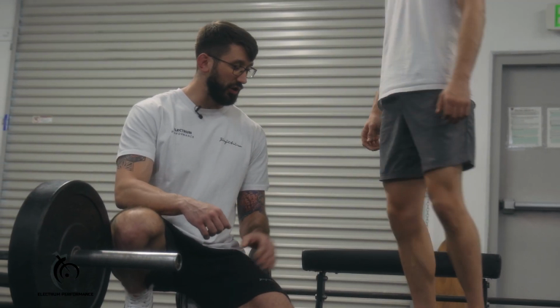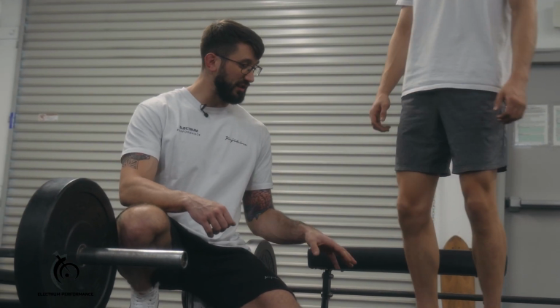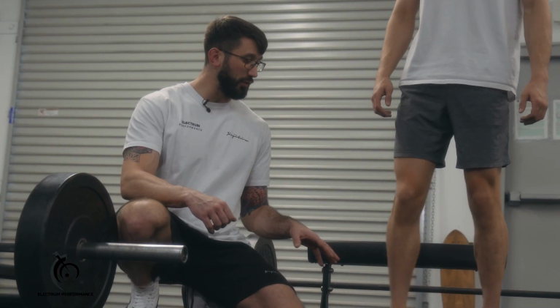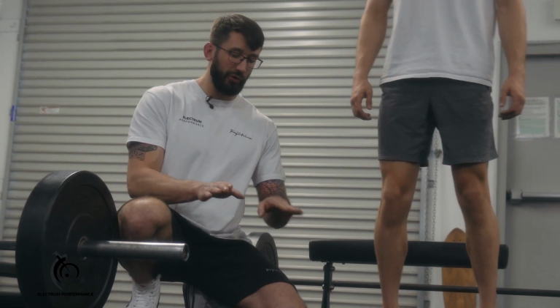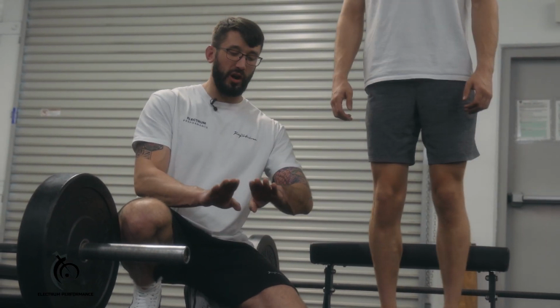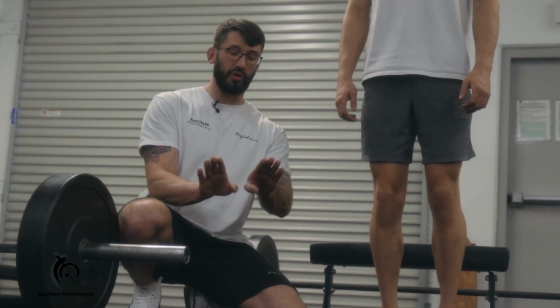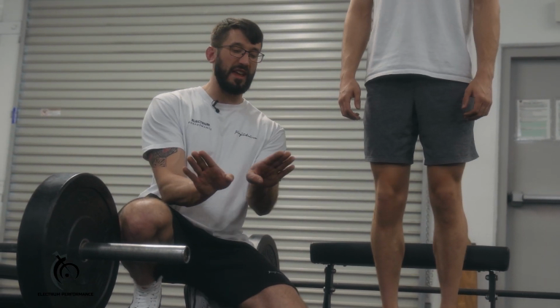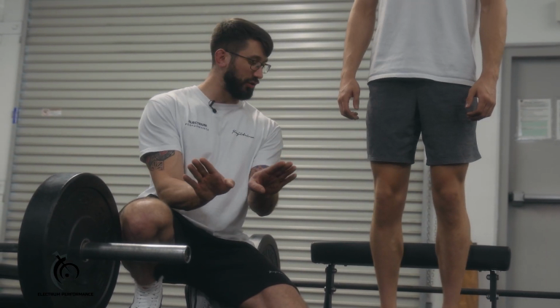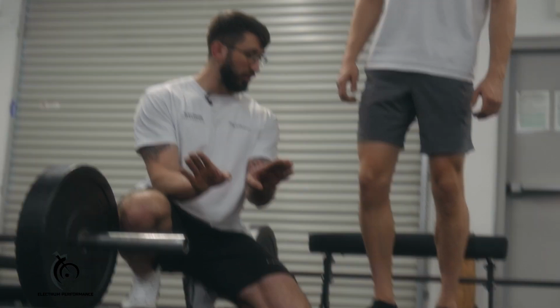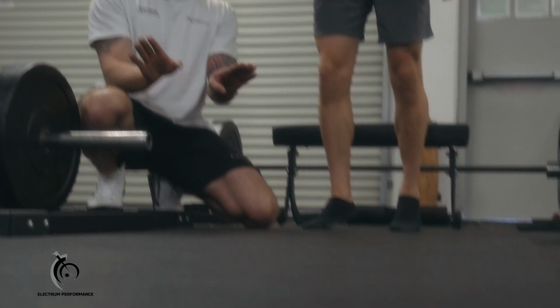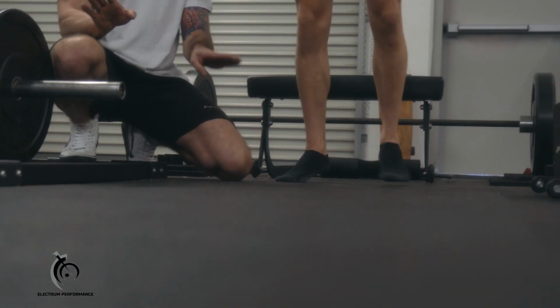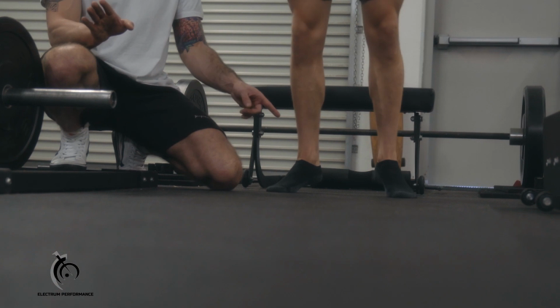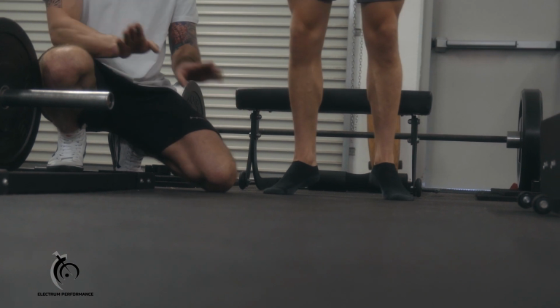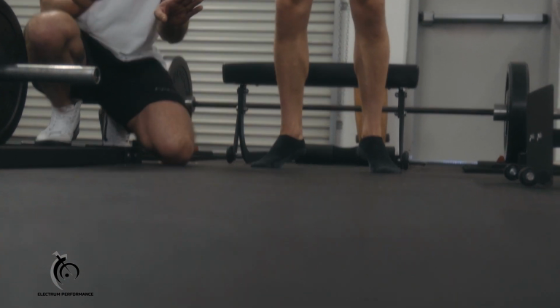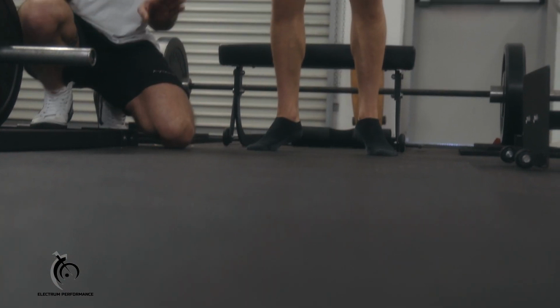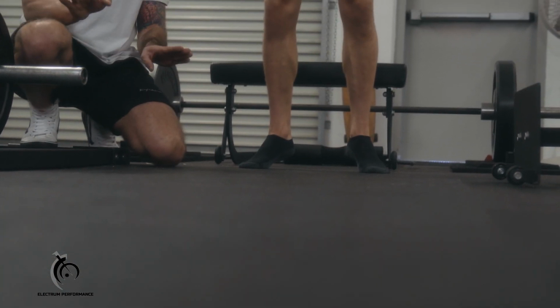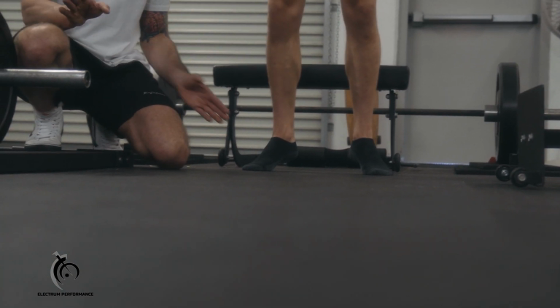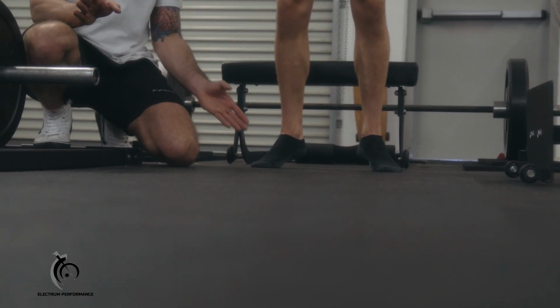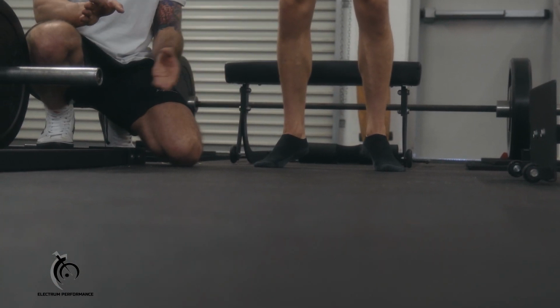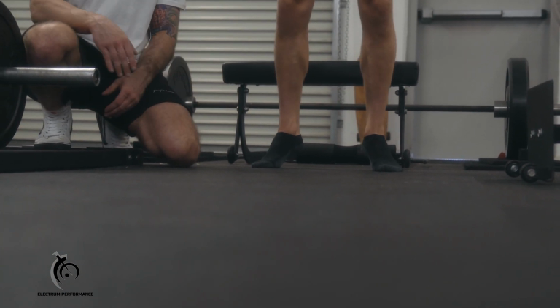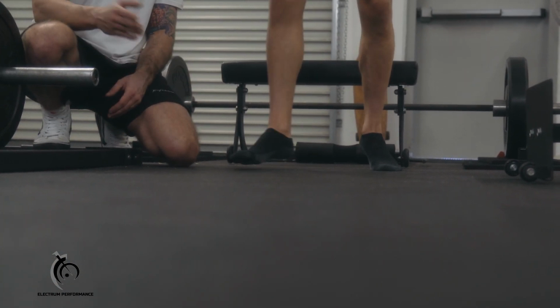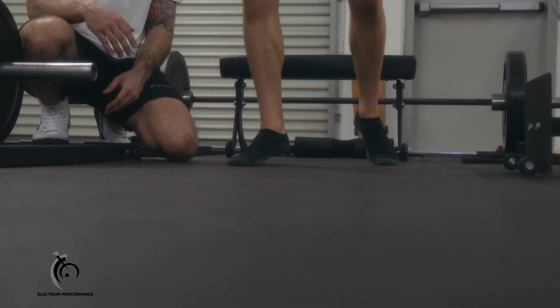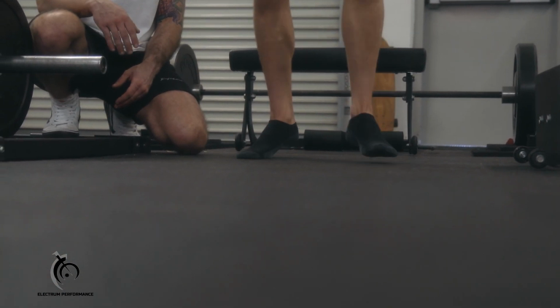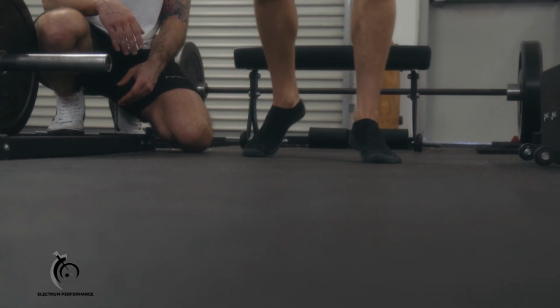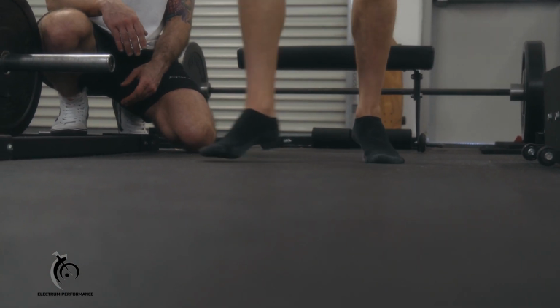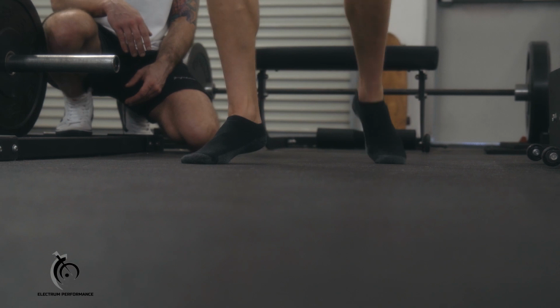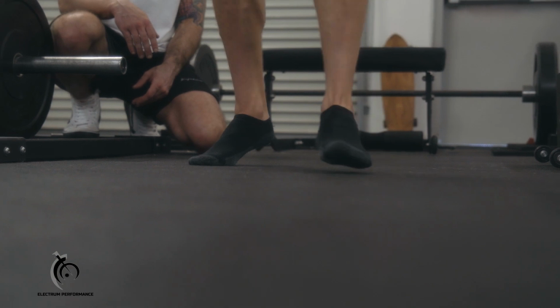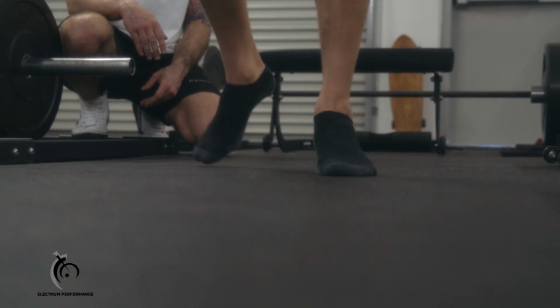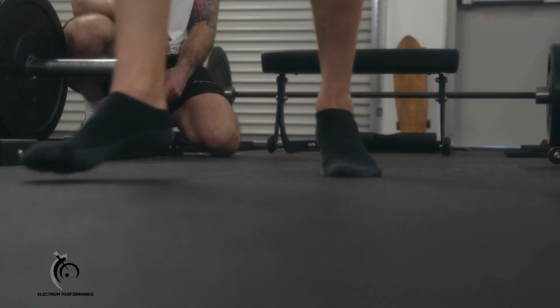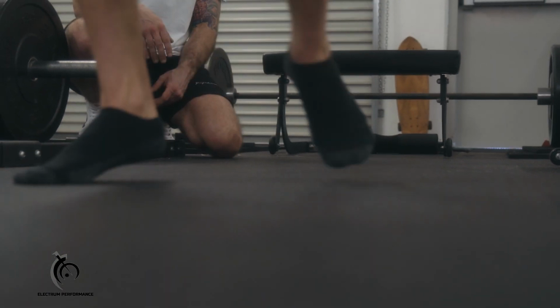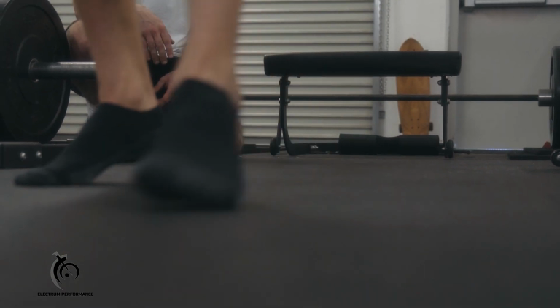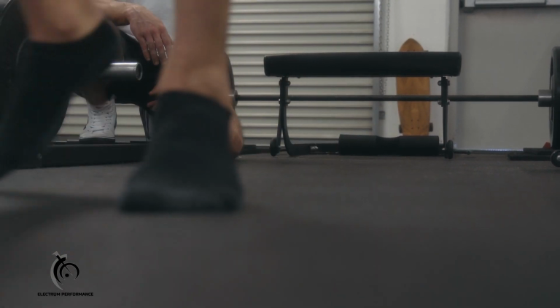Once he completes that, we're going to still do a forefoot walk, but externally rotated — so his toes are pointed out. From here he'll do the same thing: walk down for about 20 paces, turn around, and walk back.